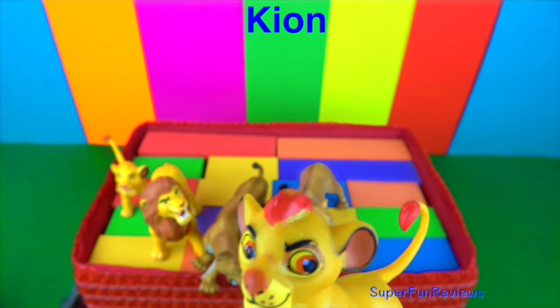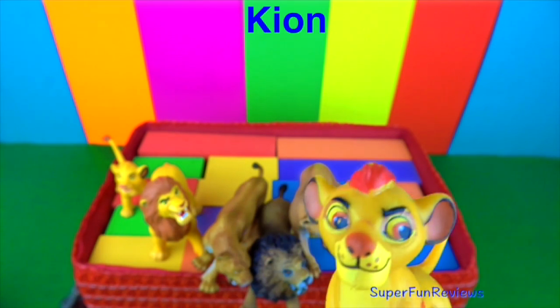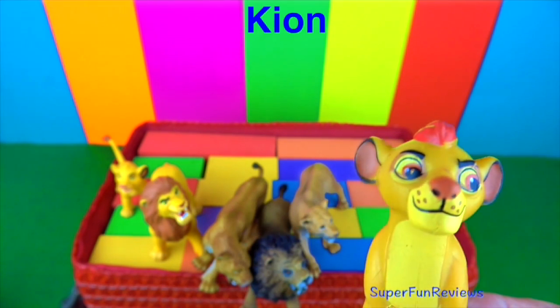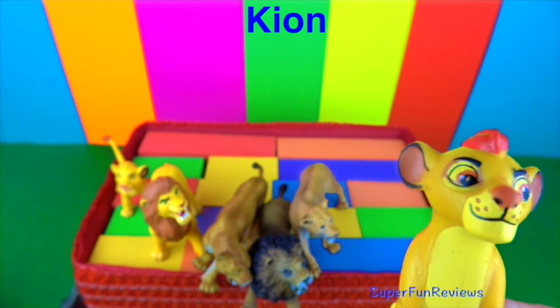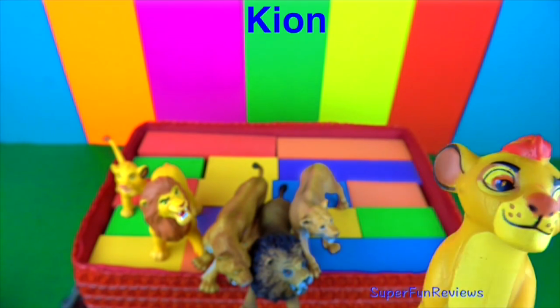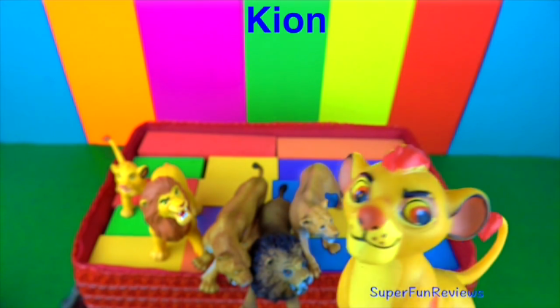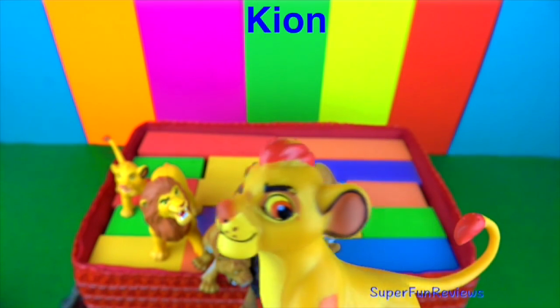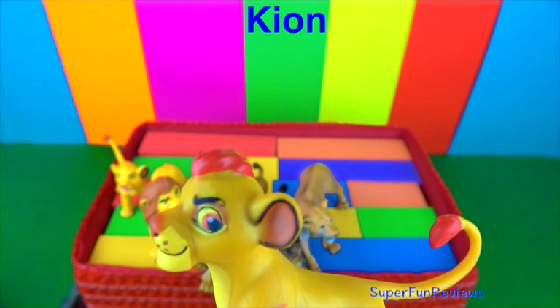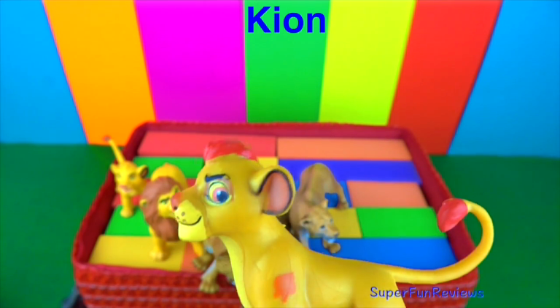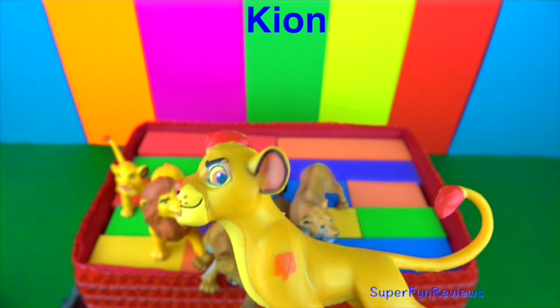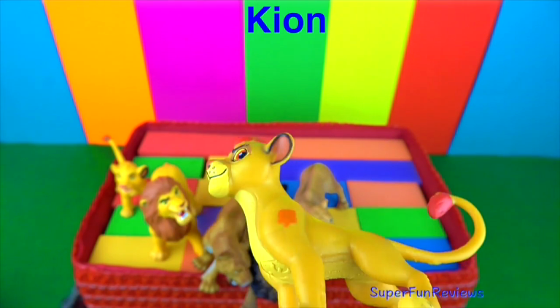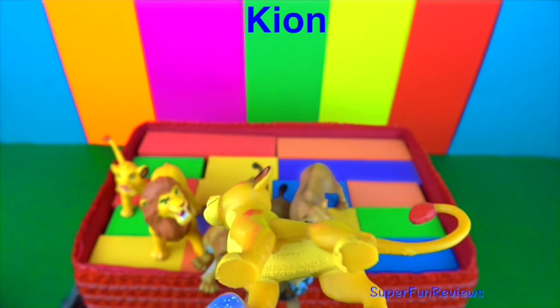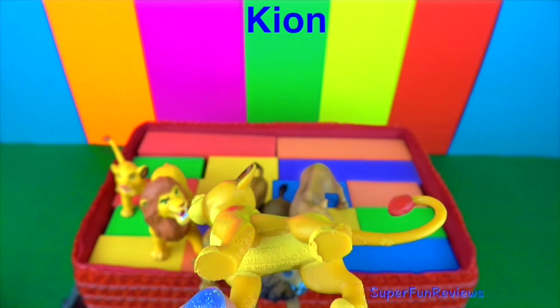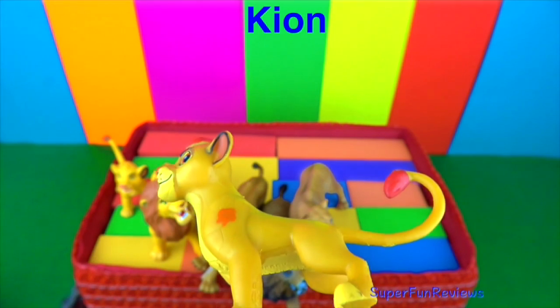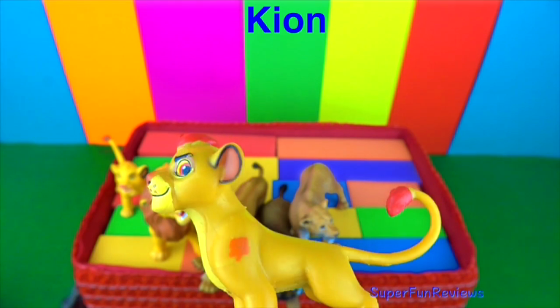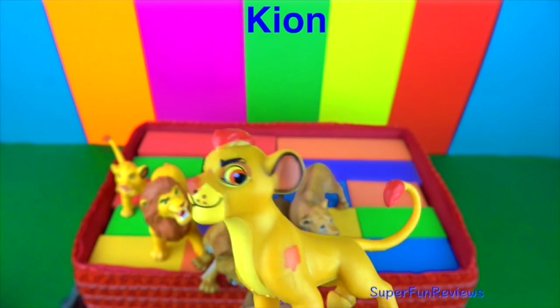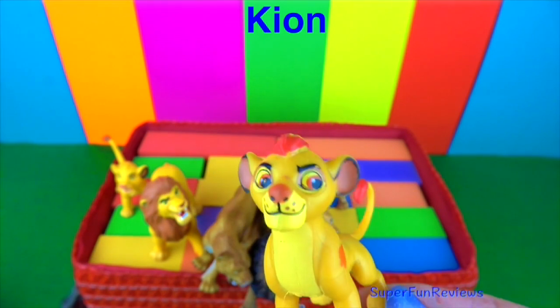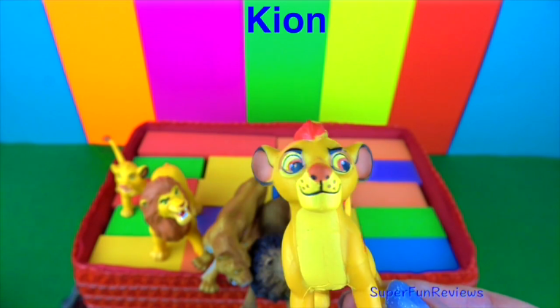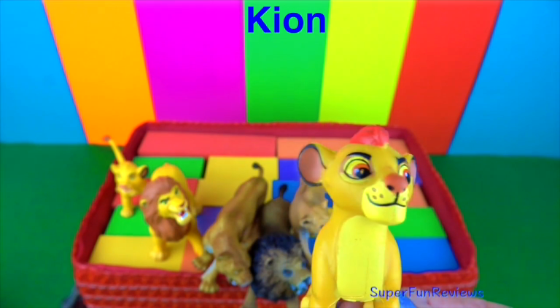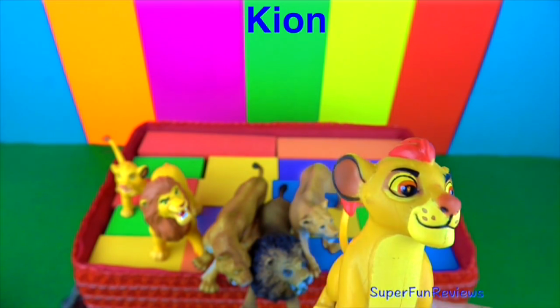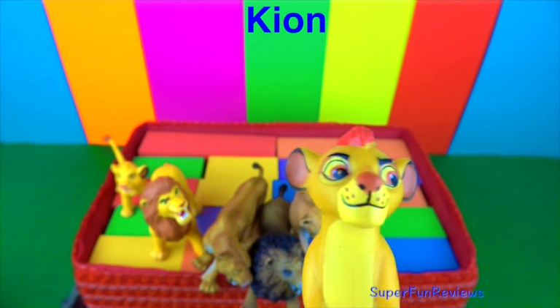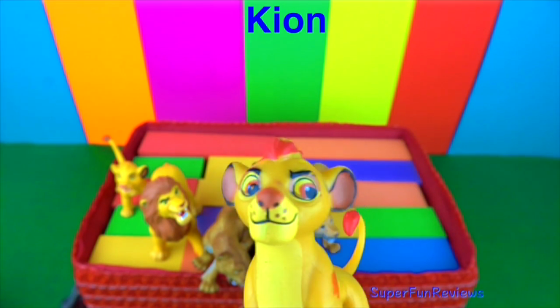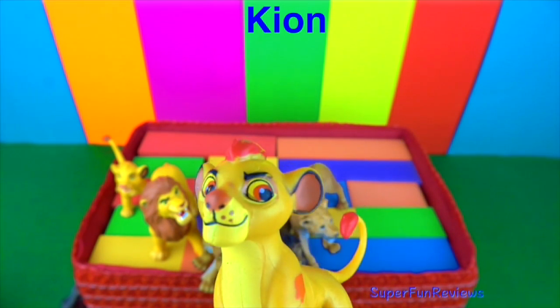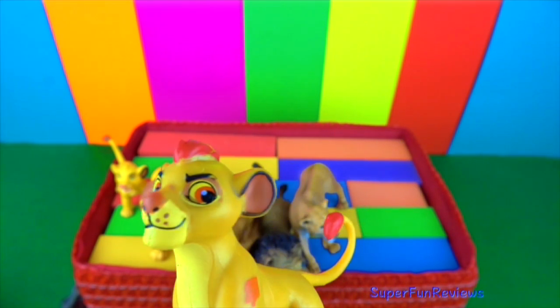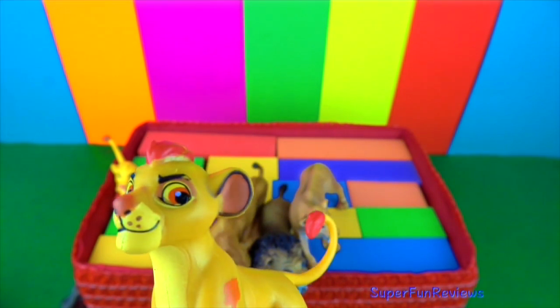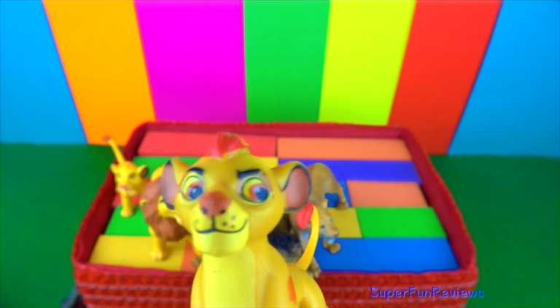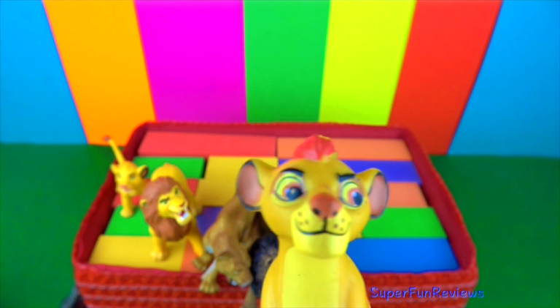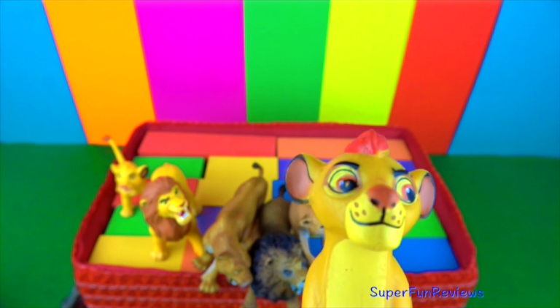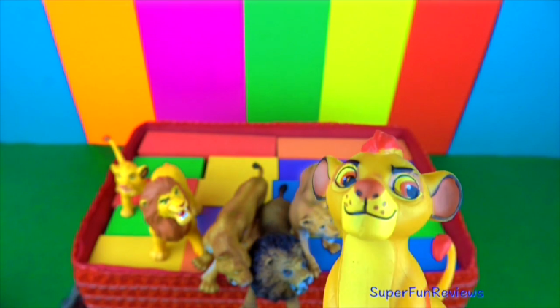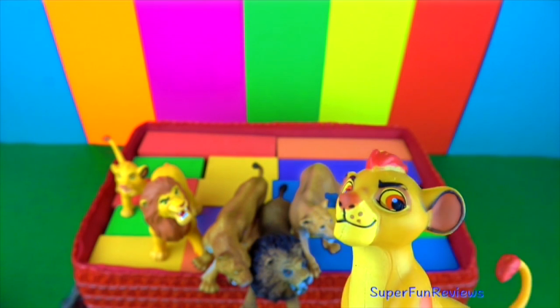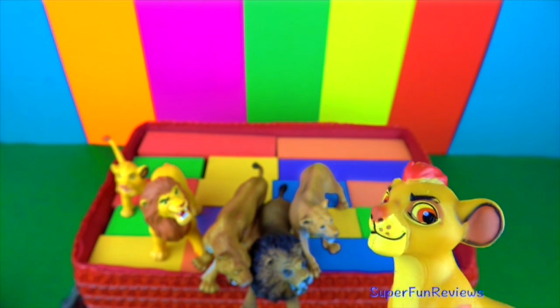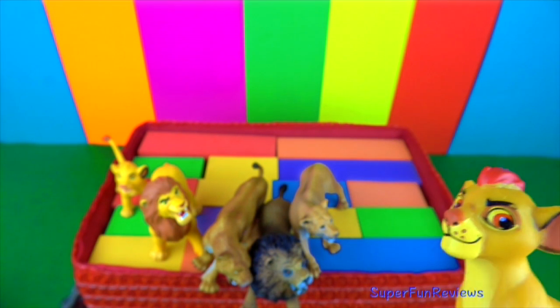This is Kion from the Lion Guard. I really like his cheeky face. He is standing with a tall neck and his head held high, representing his position as leader of the Lion Guard.